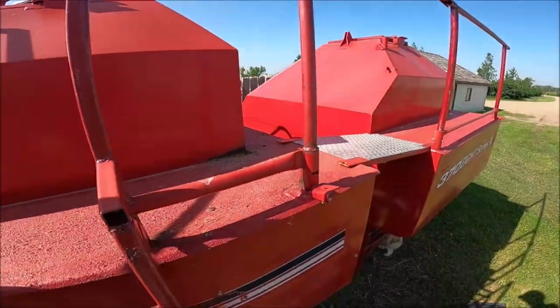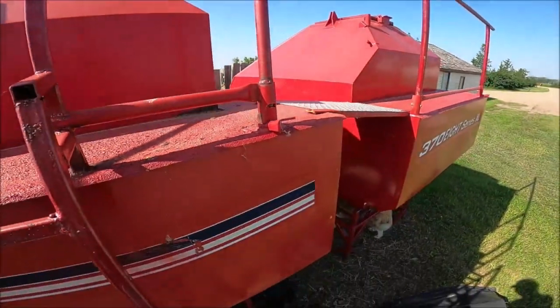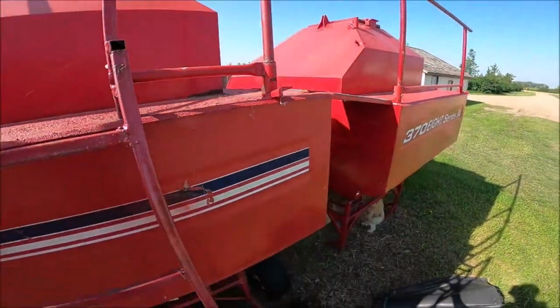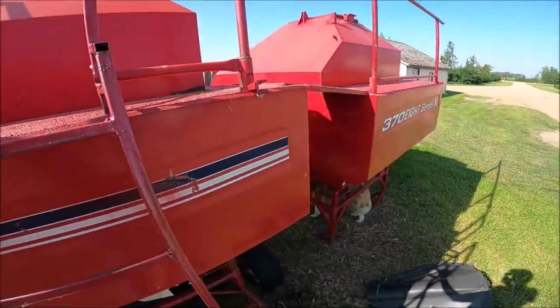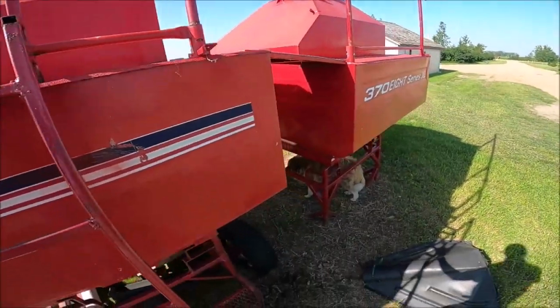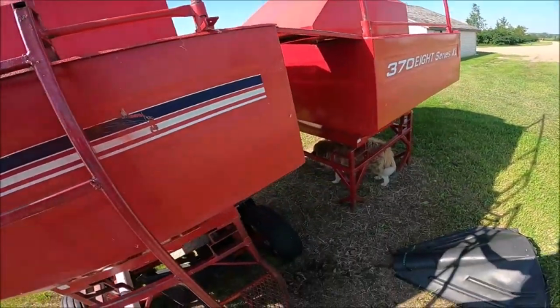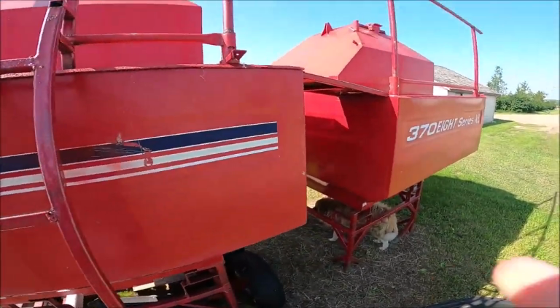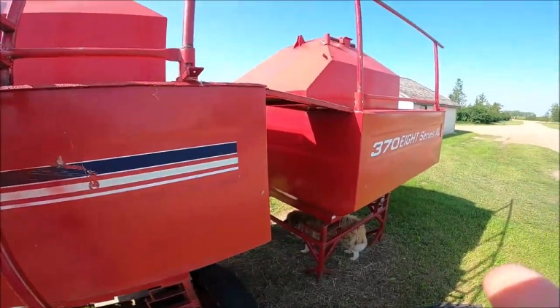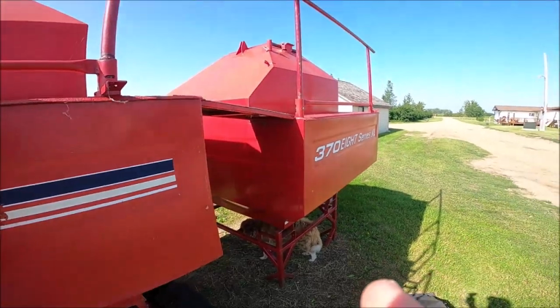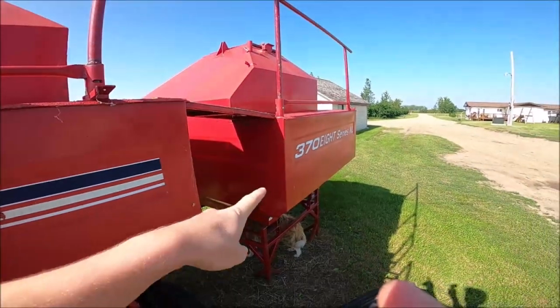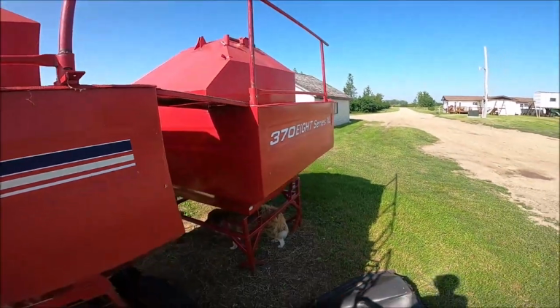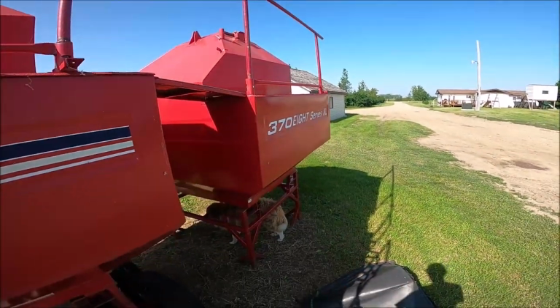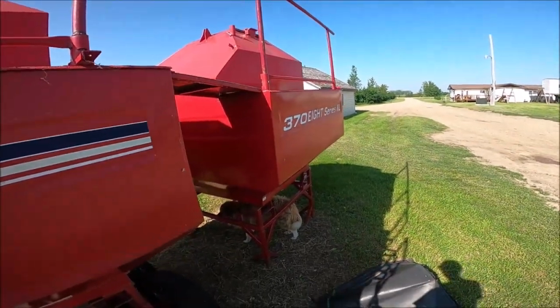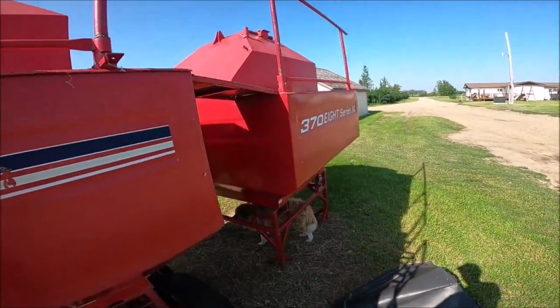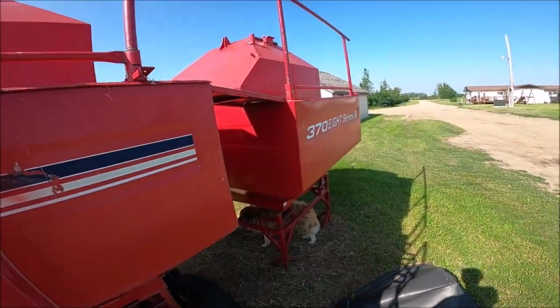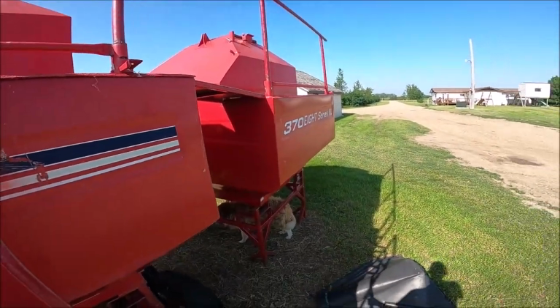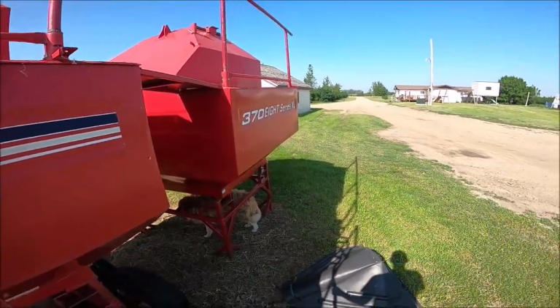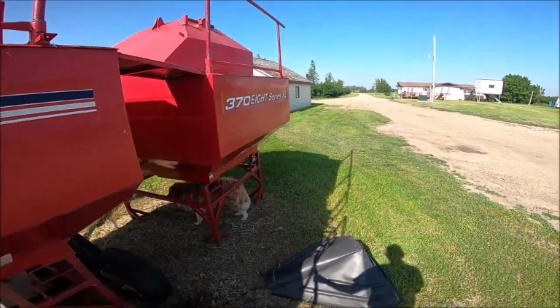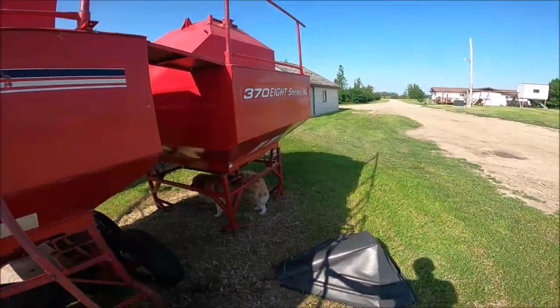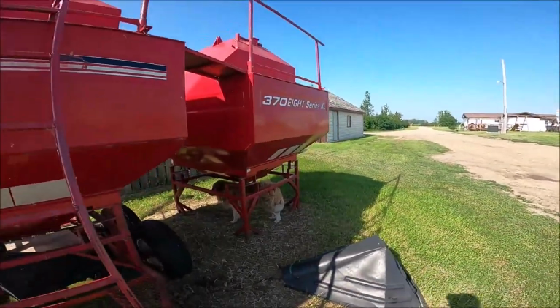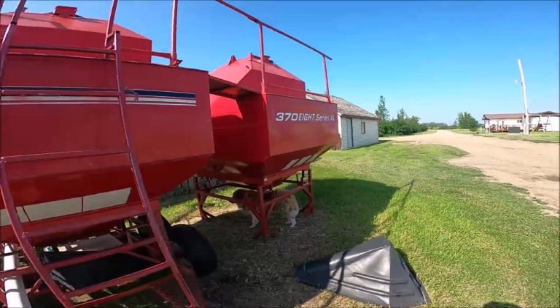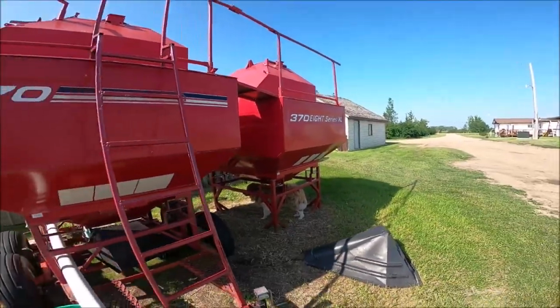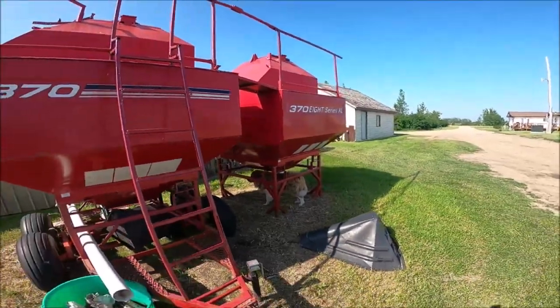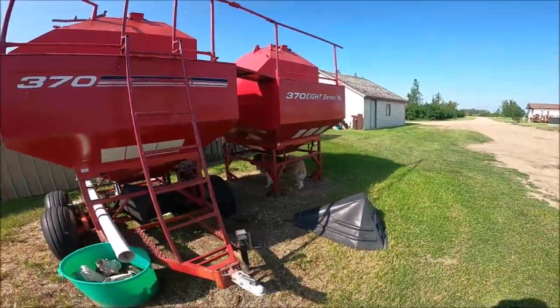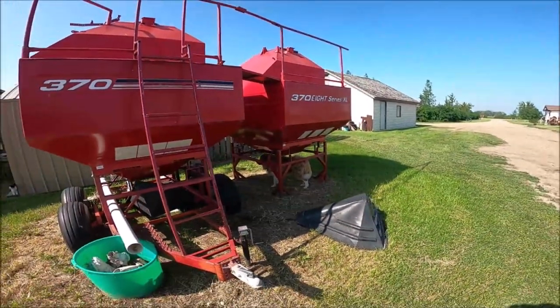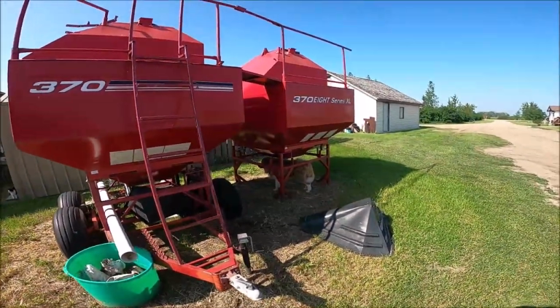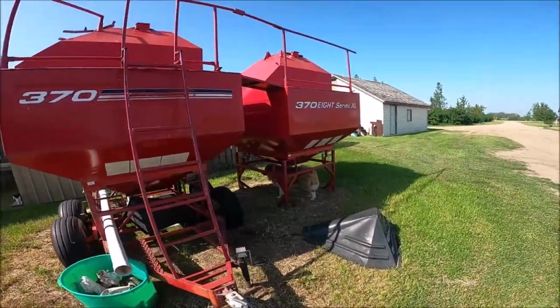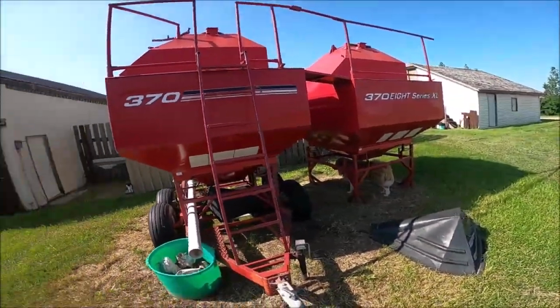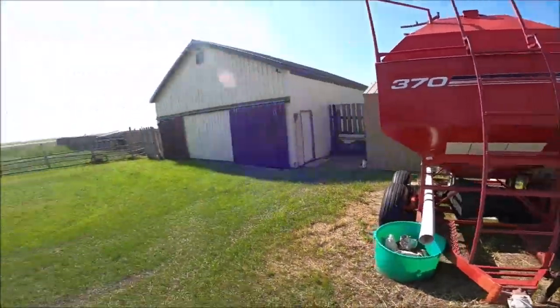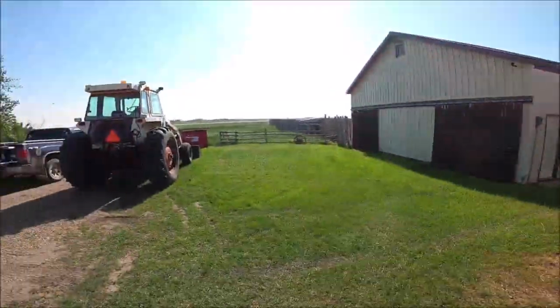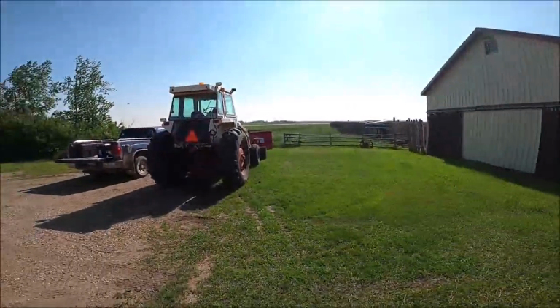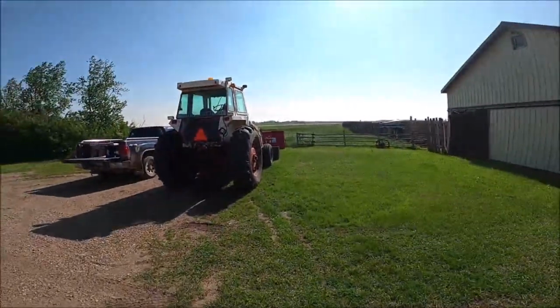As far as these feed bins go, I wanted to fill this one right here with the grain out of the grain truck, but I'm waiting on a belt for the pencil auger — that's the only thing that's been holding me up for the week.